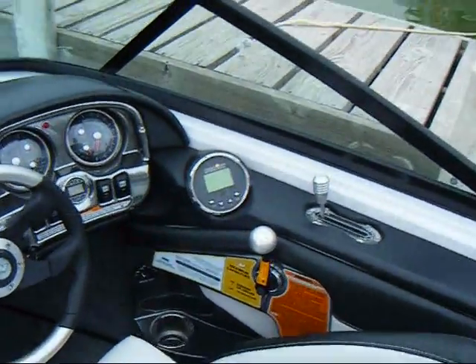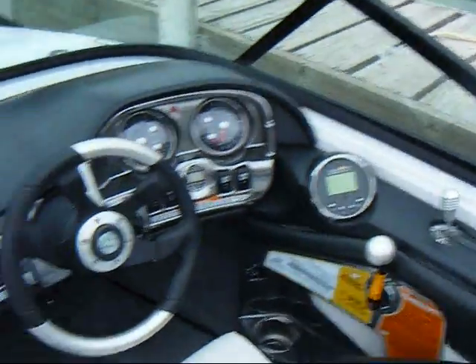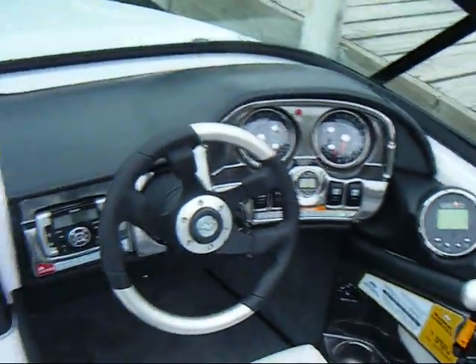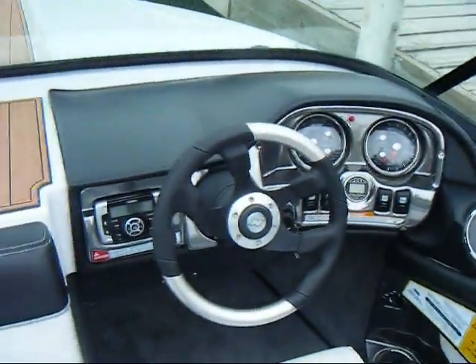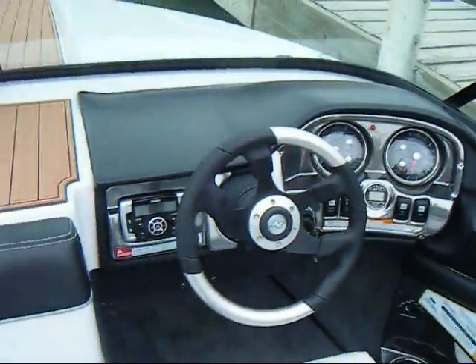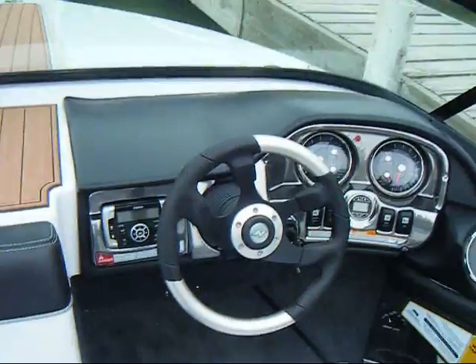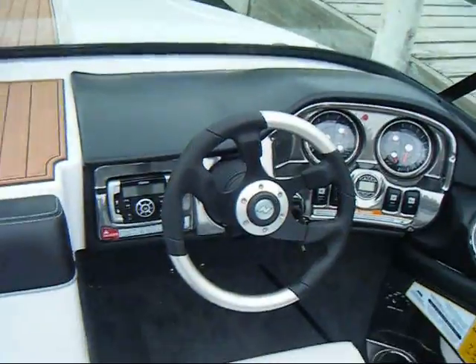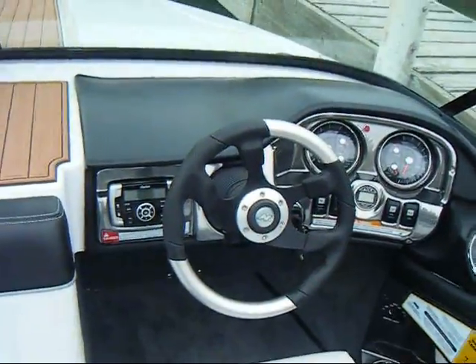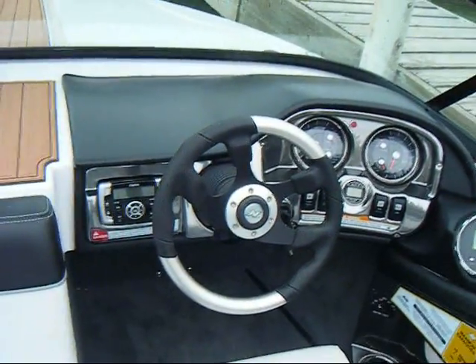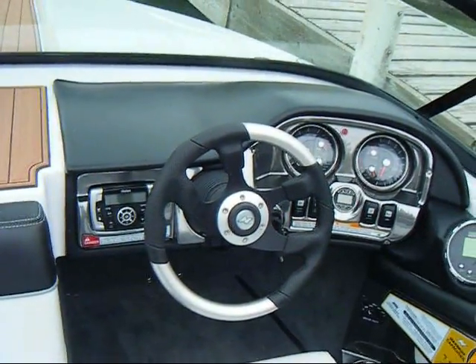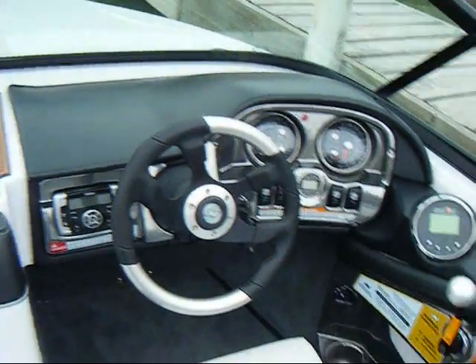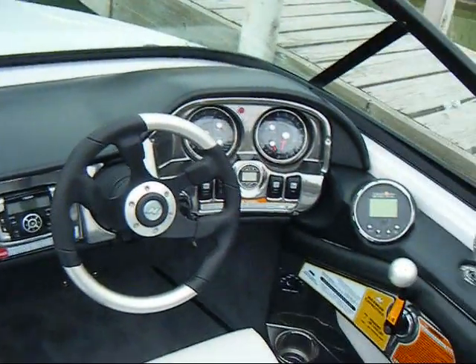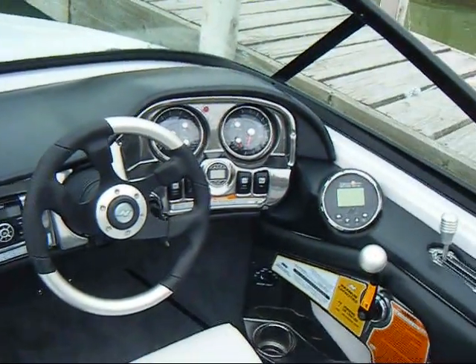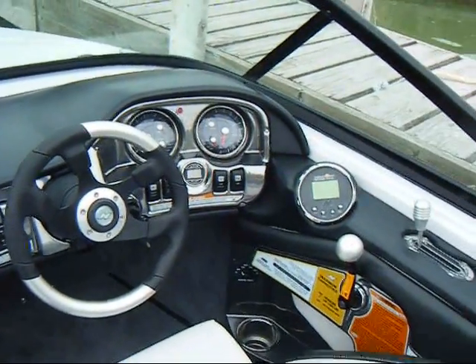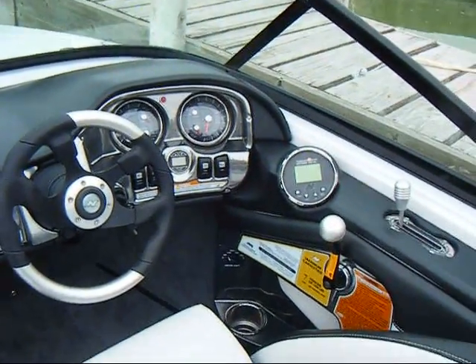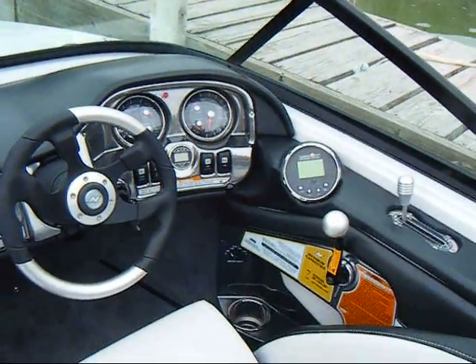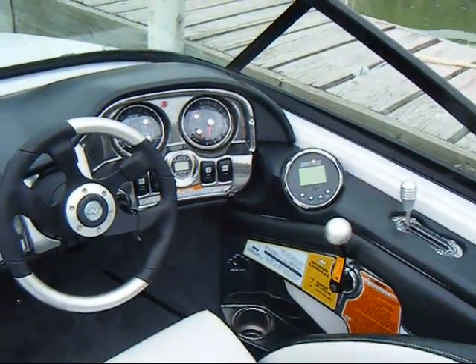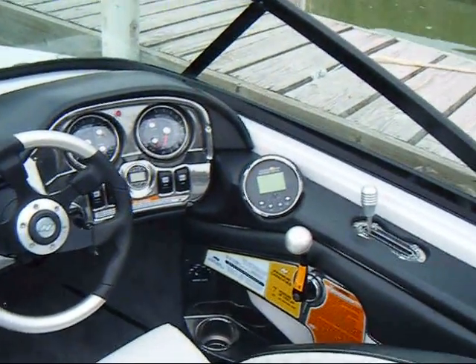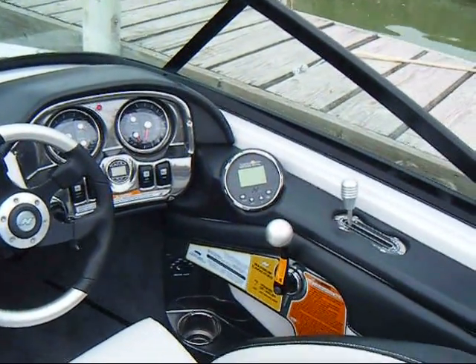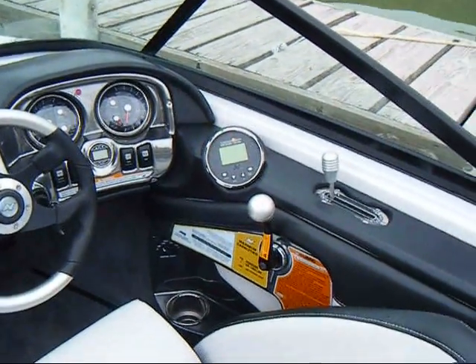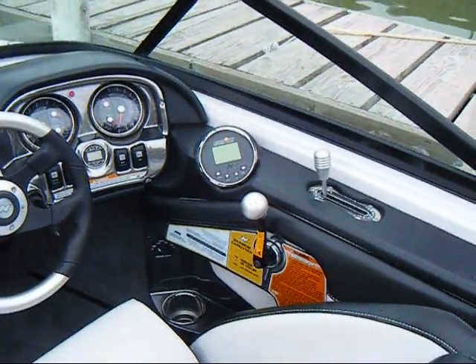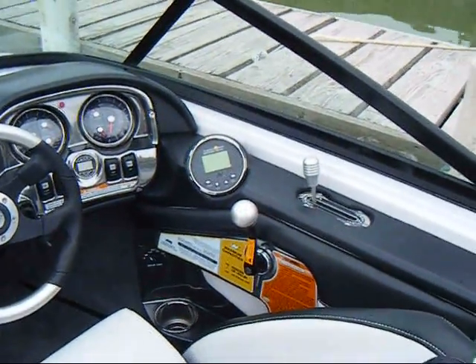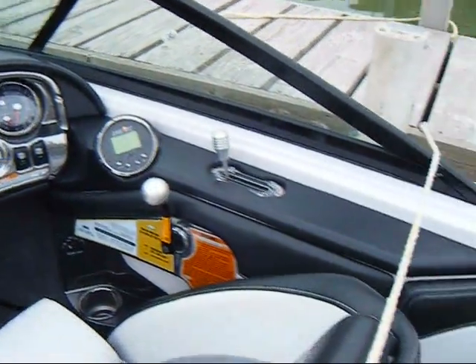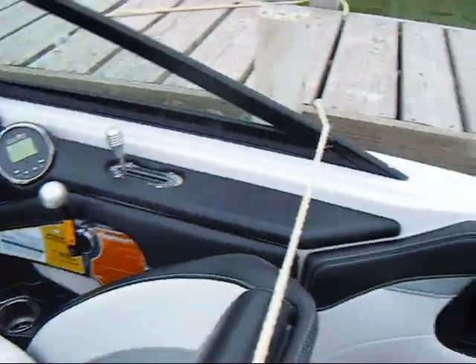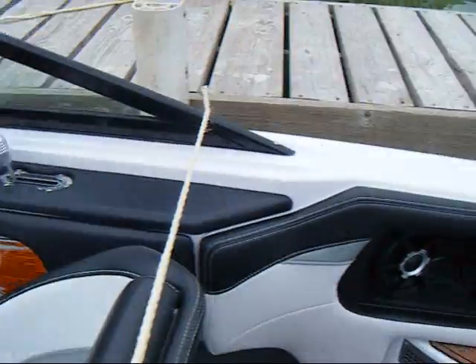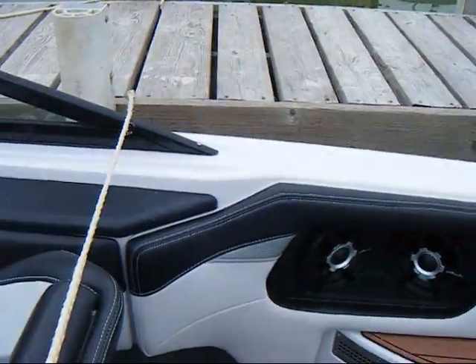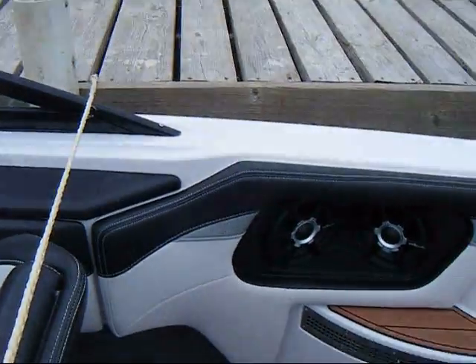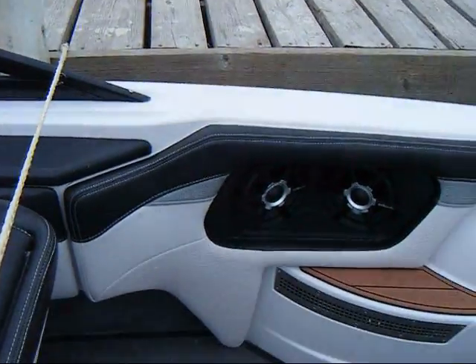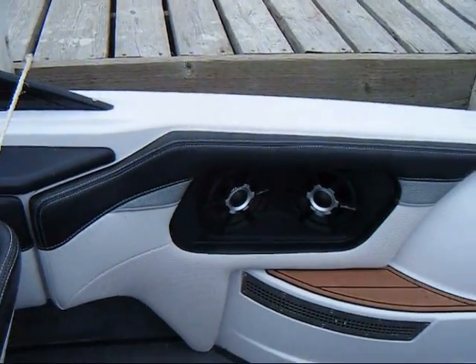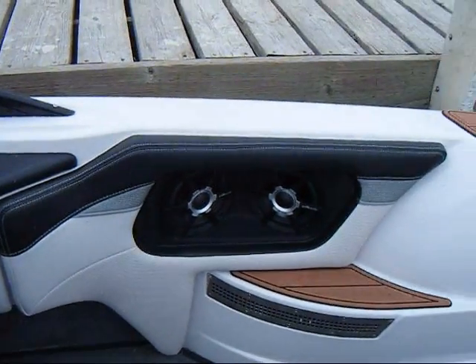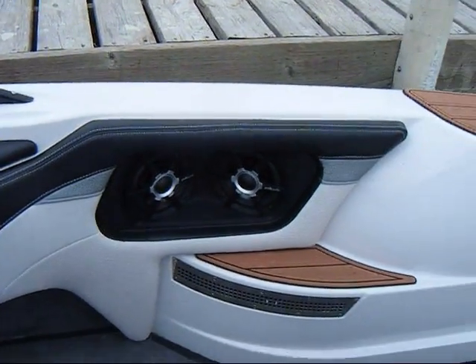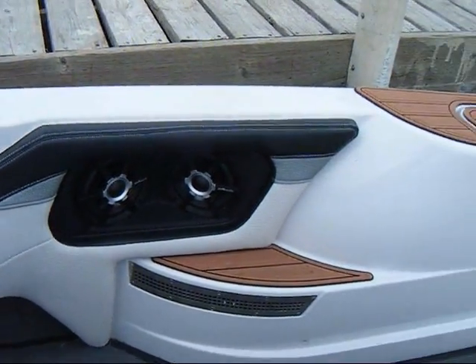Pretty Nautique-like. Here's your gauges, here's your dash. Zero Off. Throttle. Speakers.